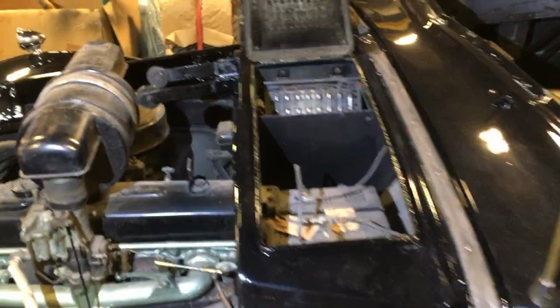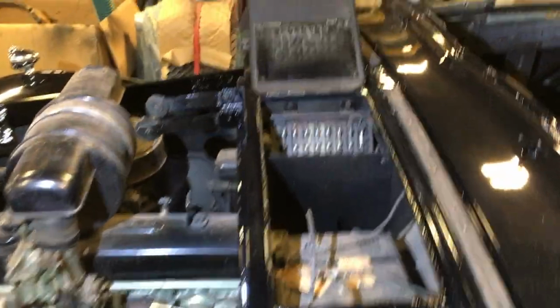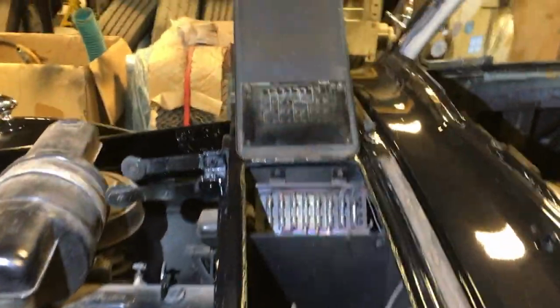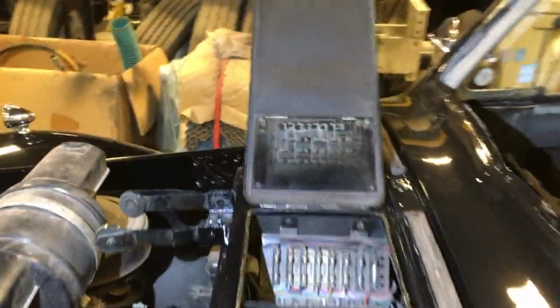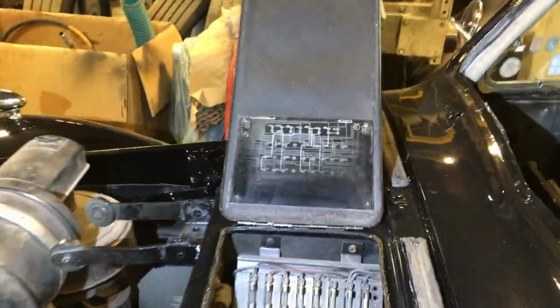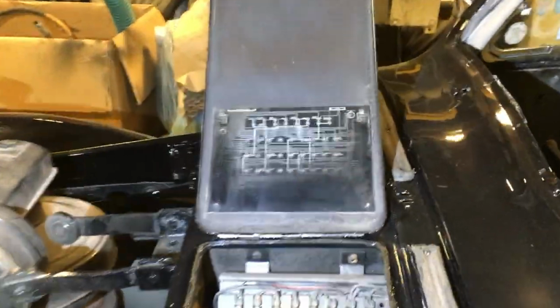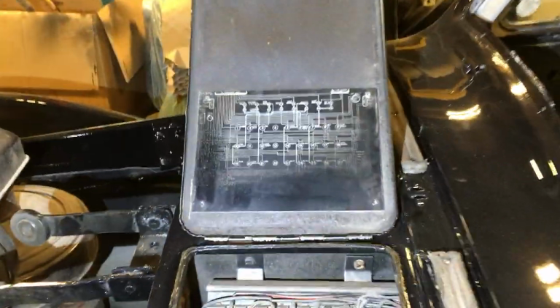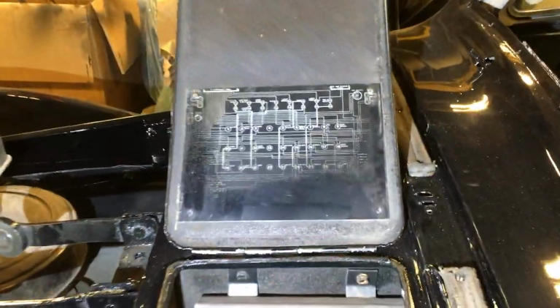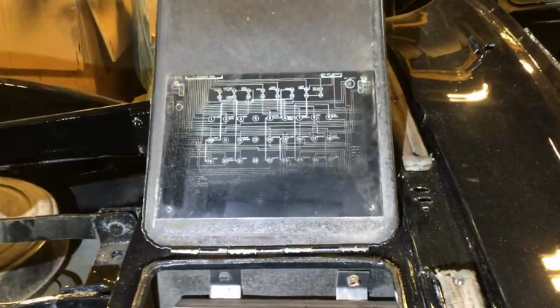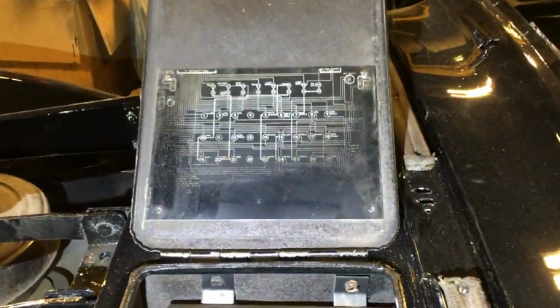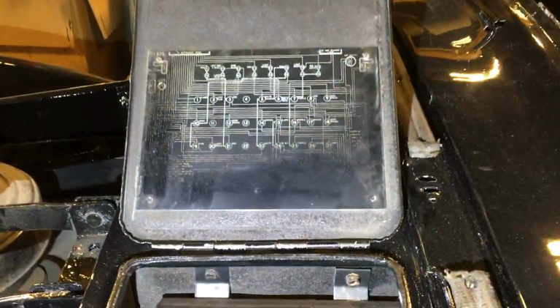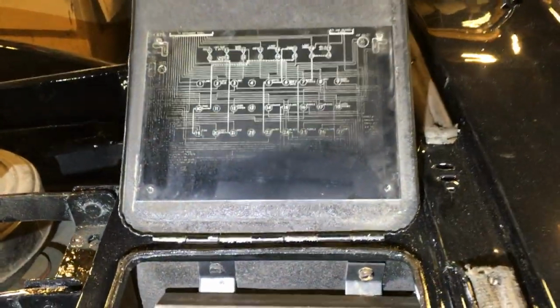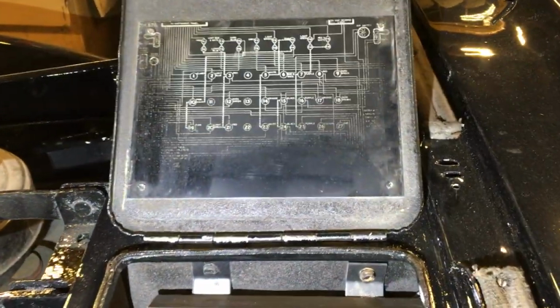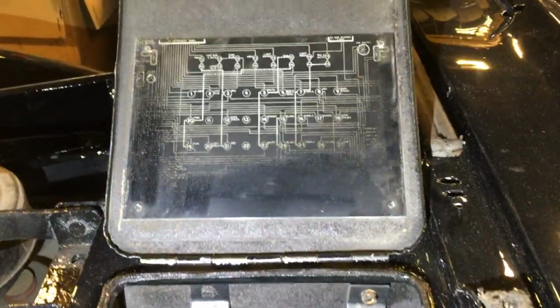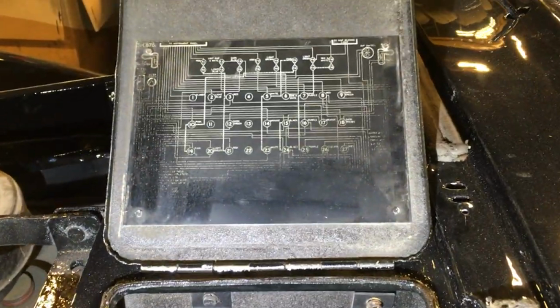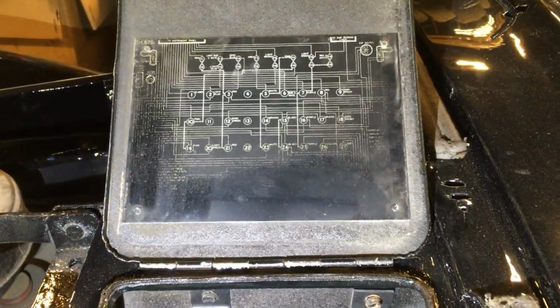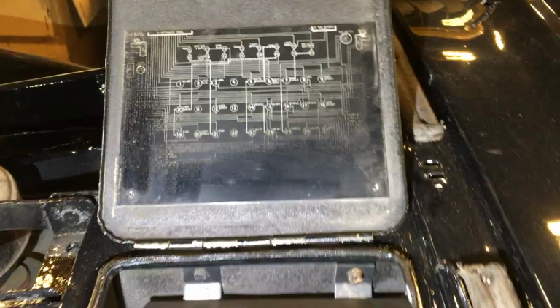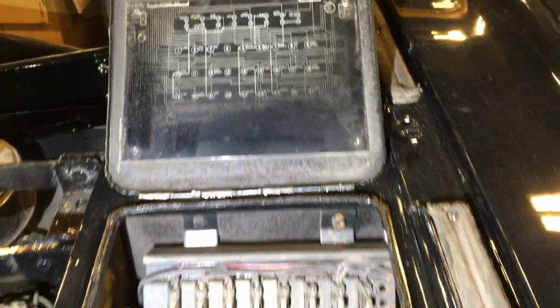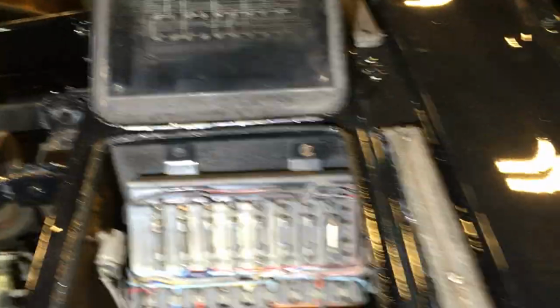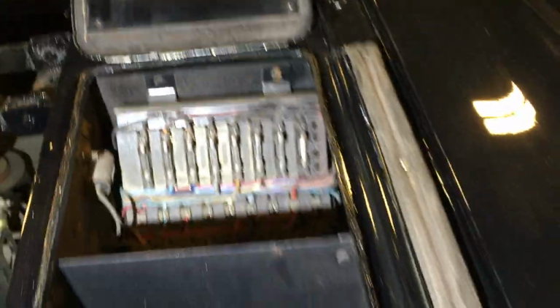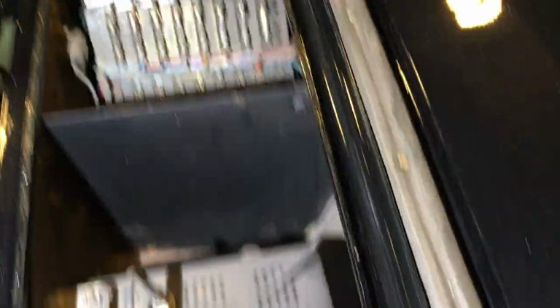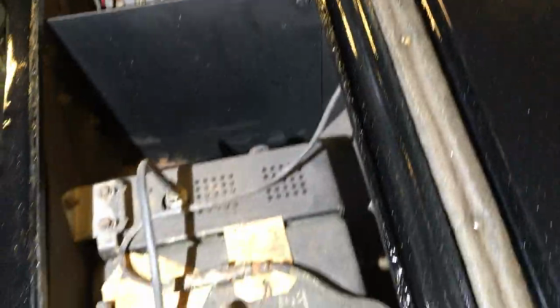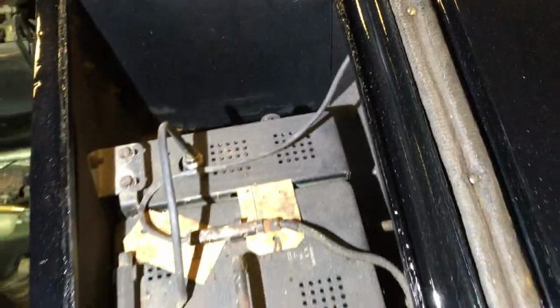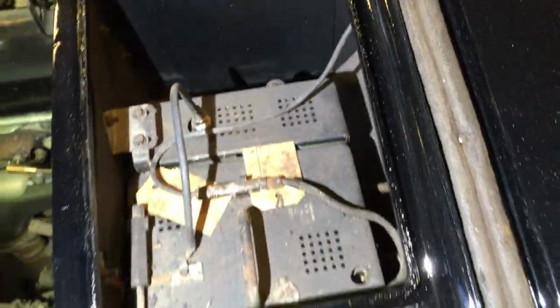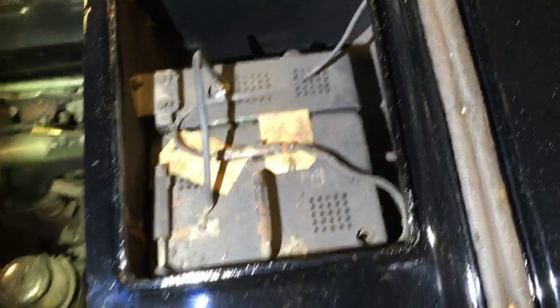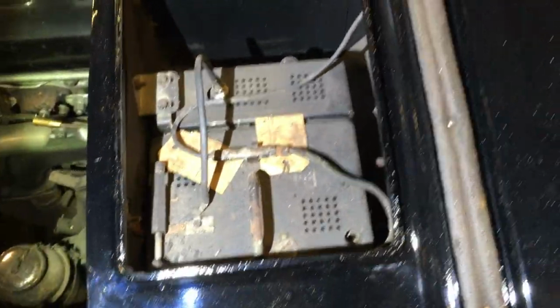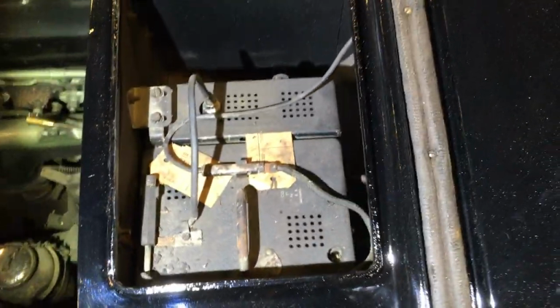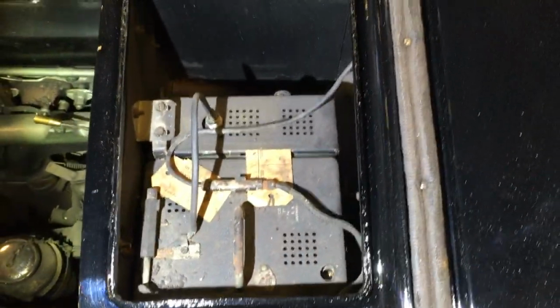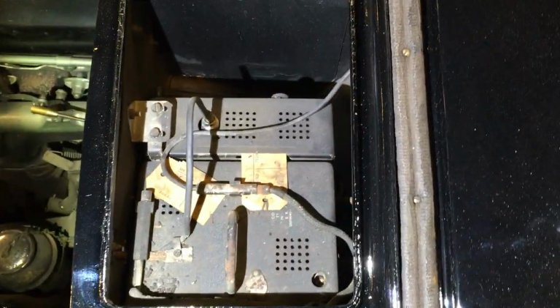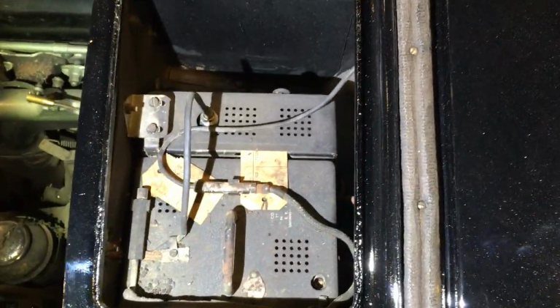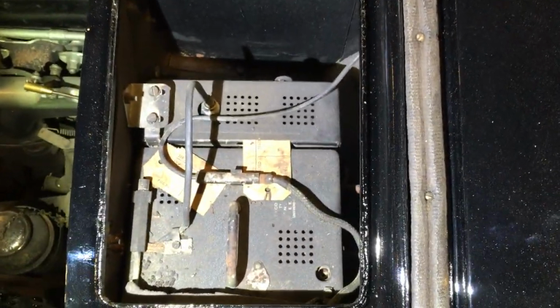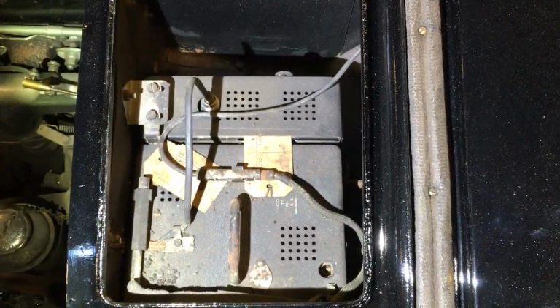Okay, so here we actually have the wiring diagram for the car, handily, and the radio itself.